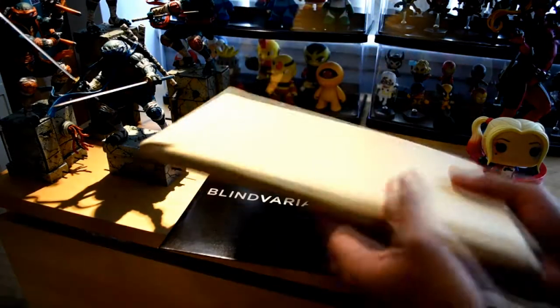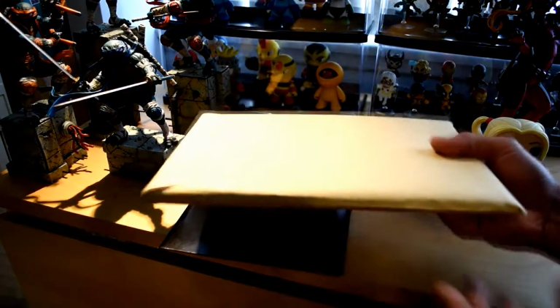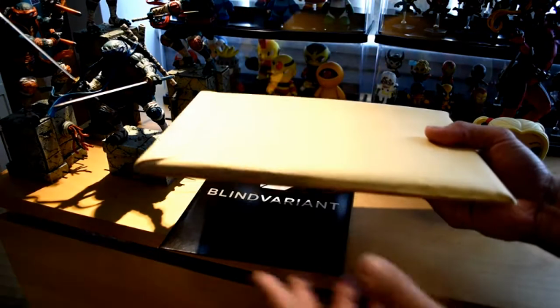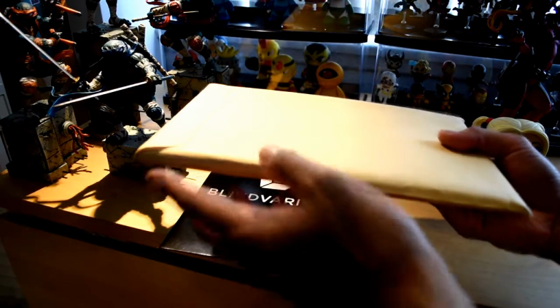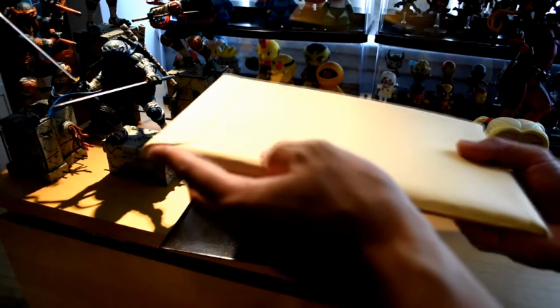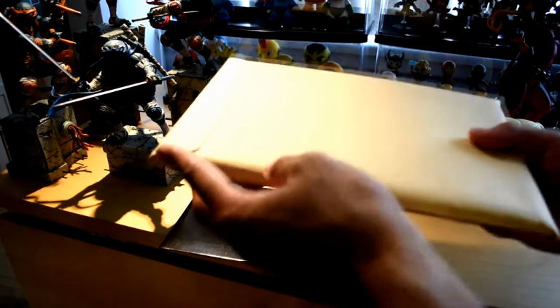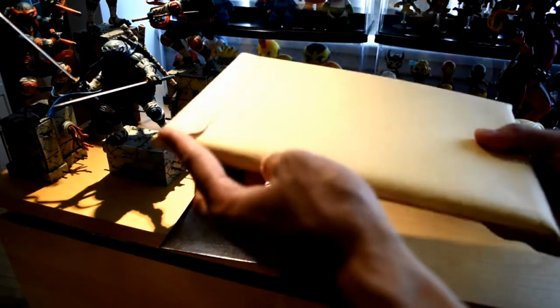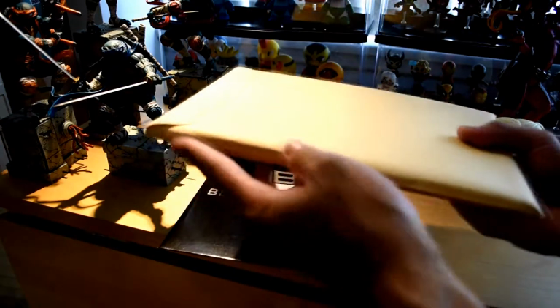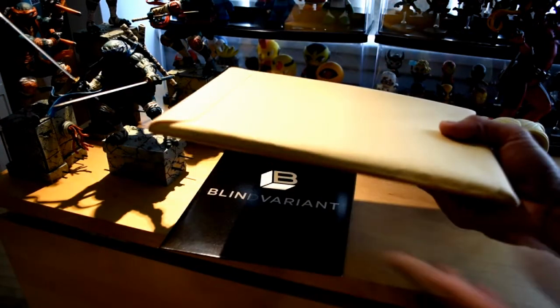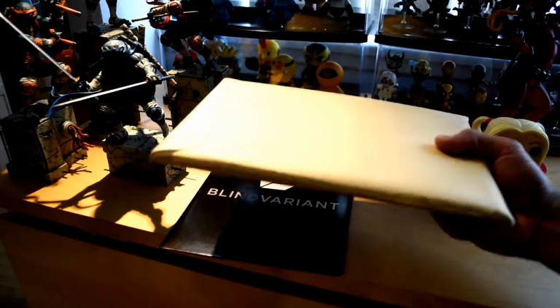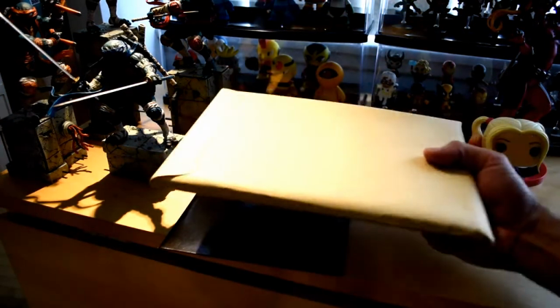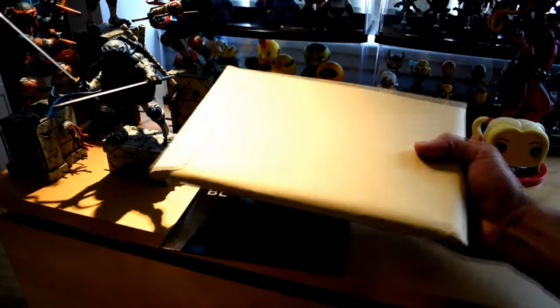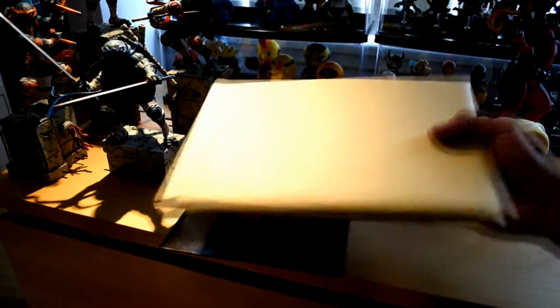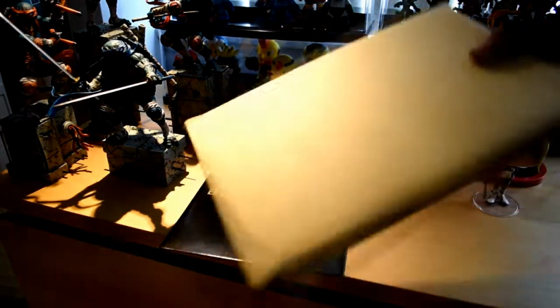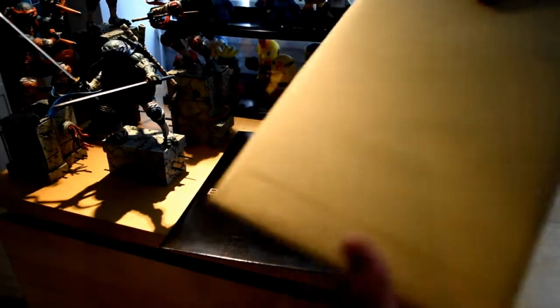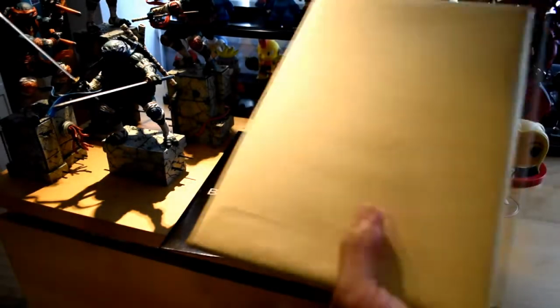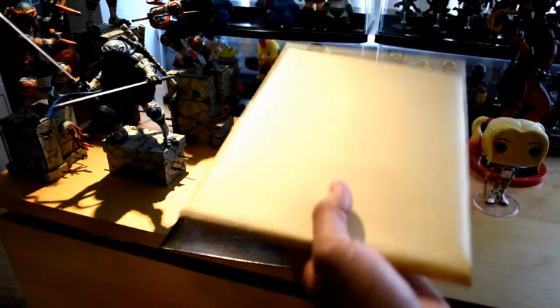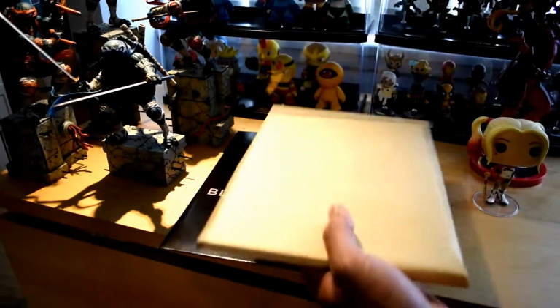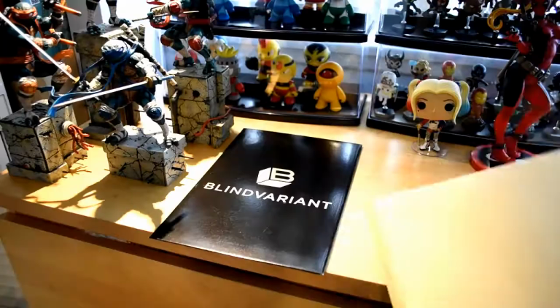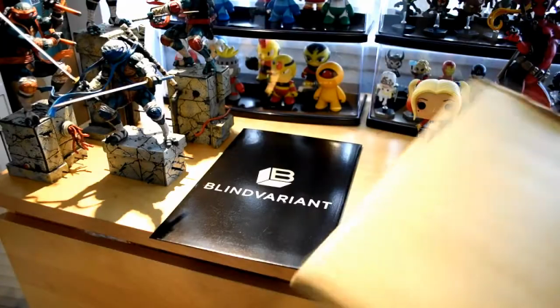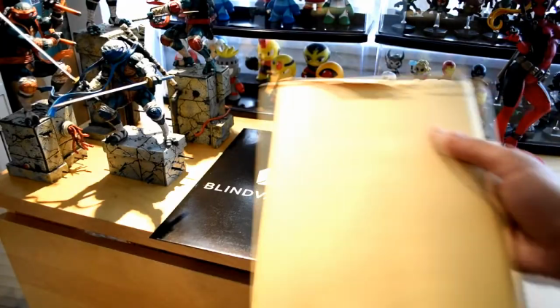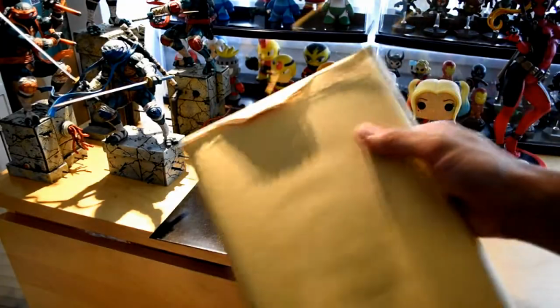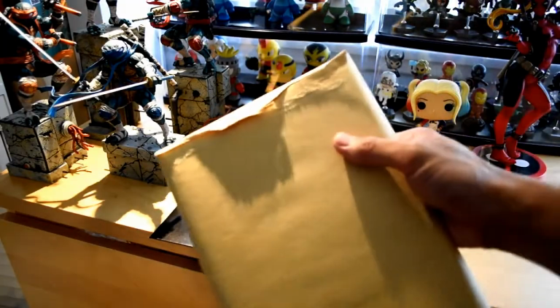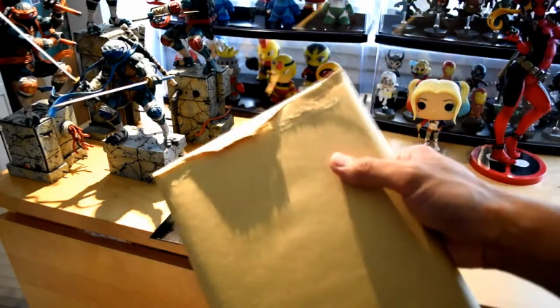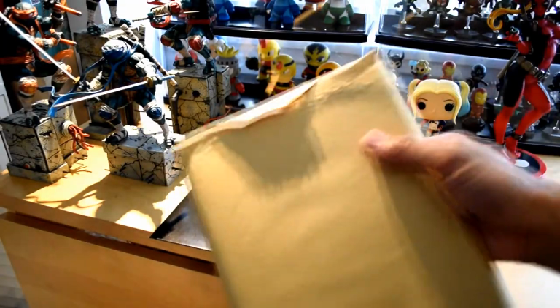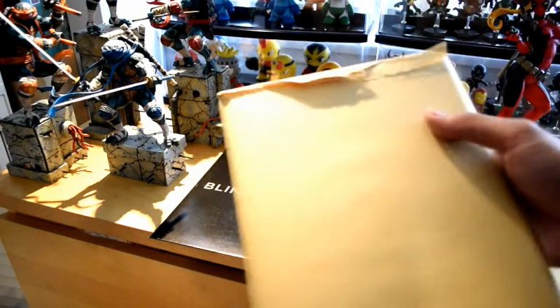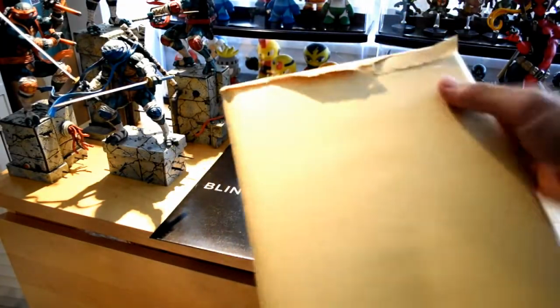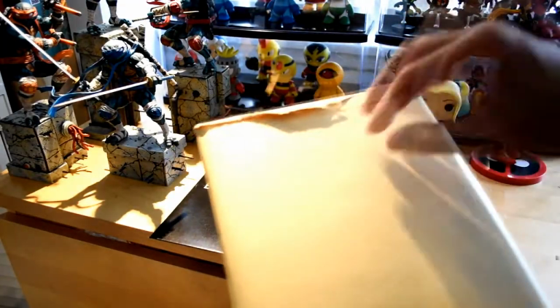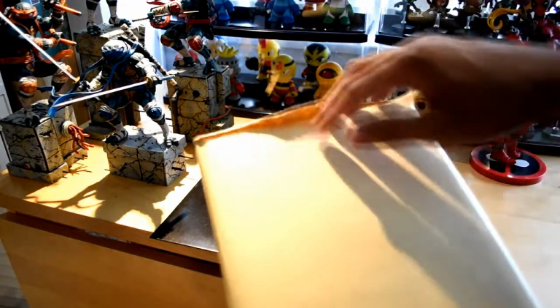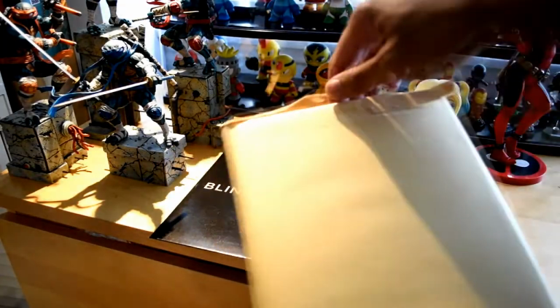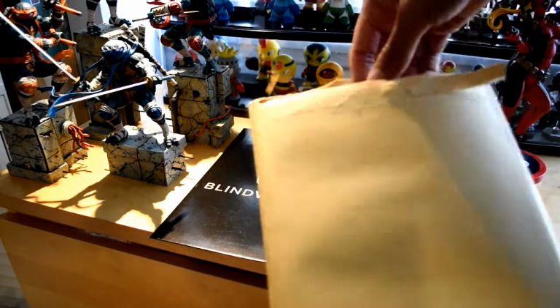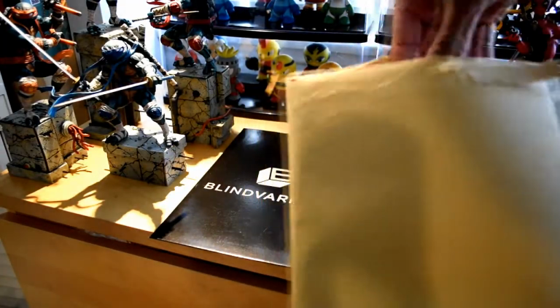Alright, so it's enclosed in this manila envelope. I'm going to go ahead and open it up. Alright, so I got it open. Let's go ahead and check out what we got.